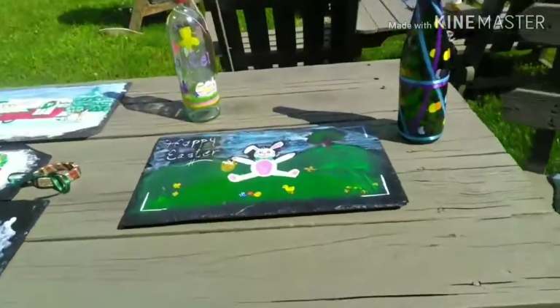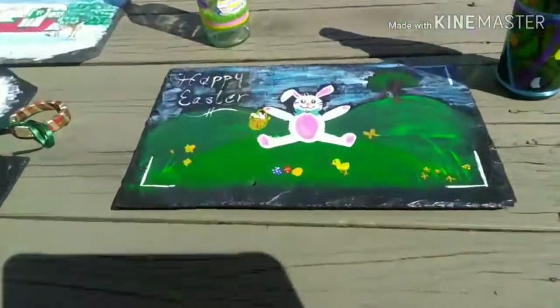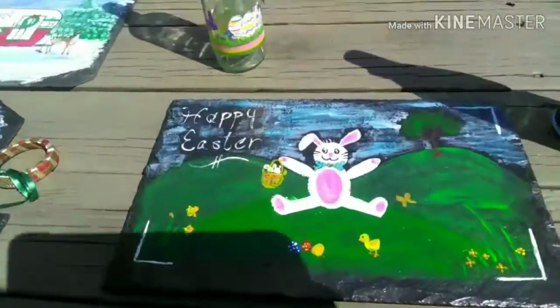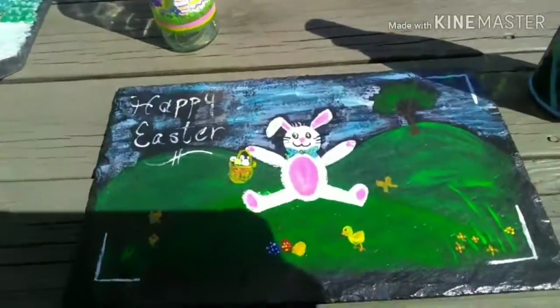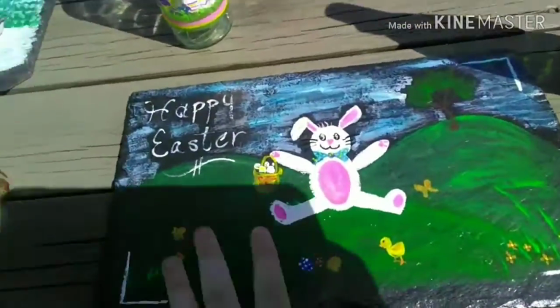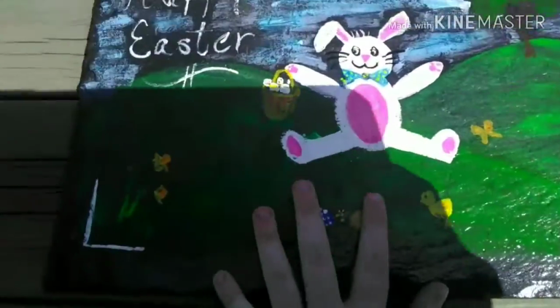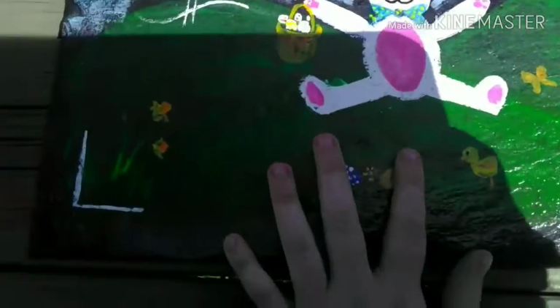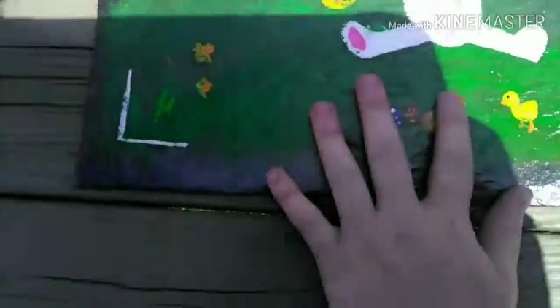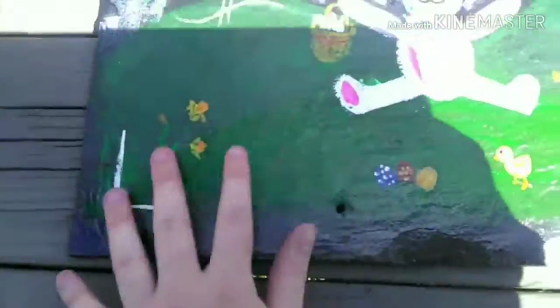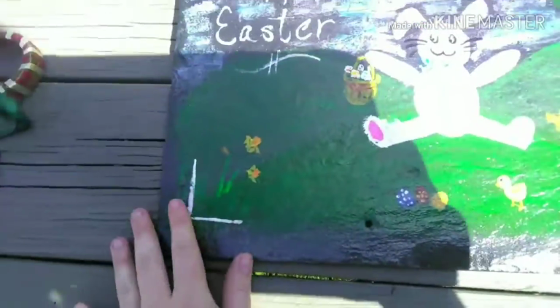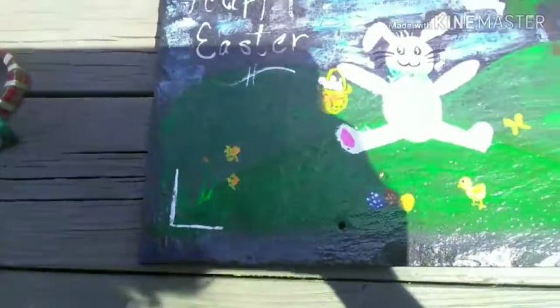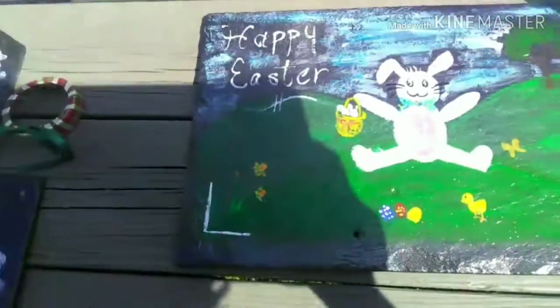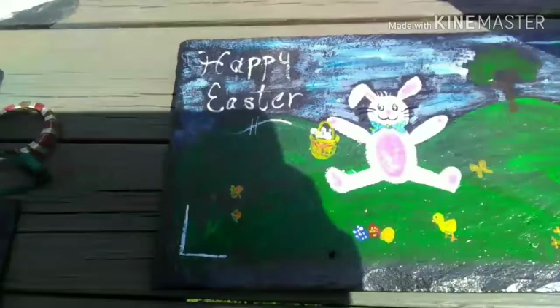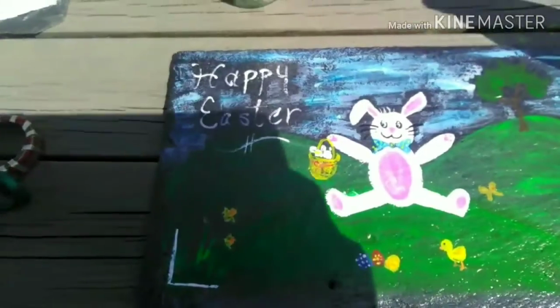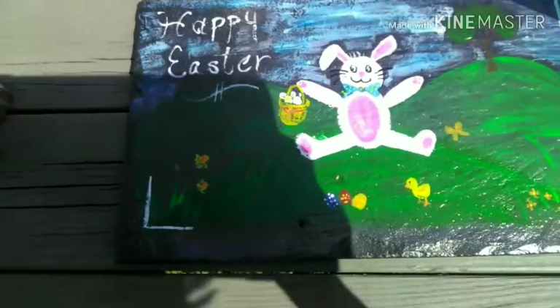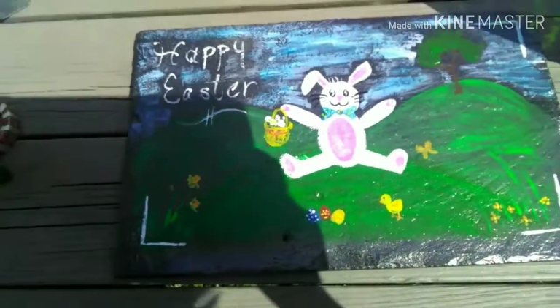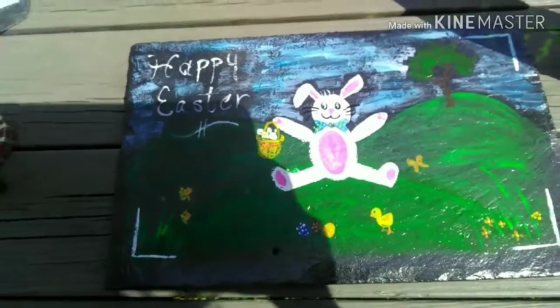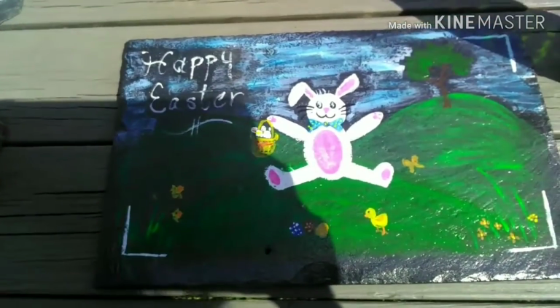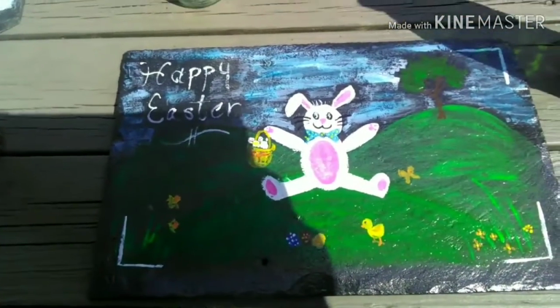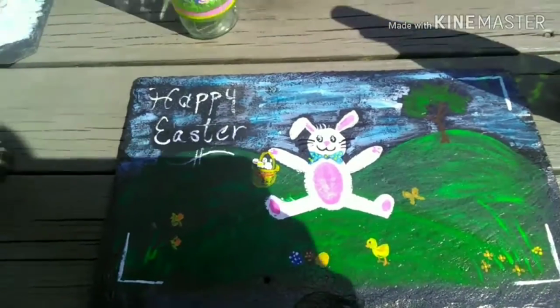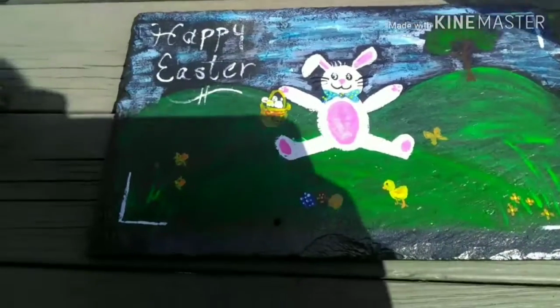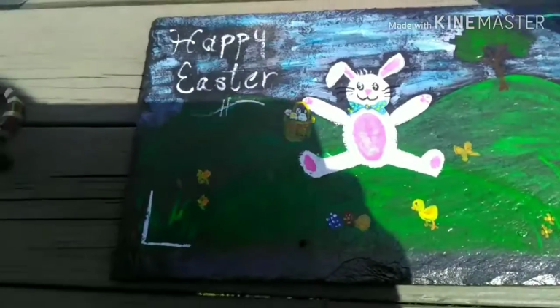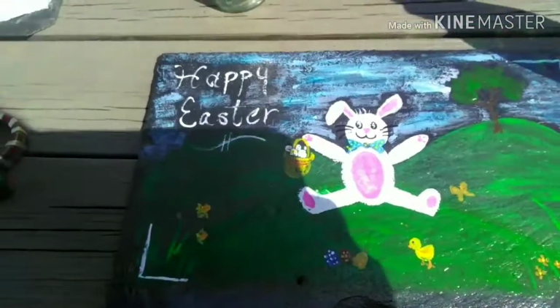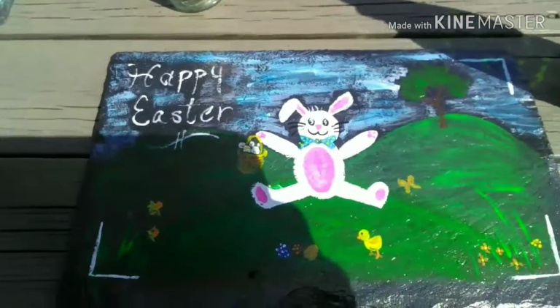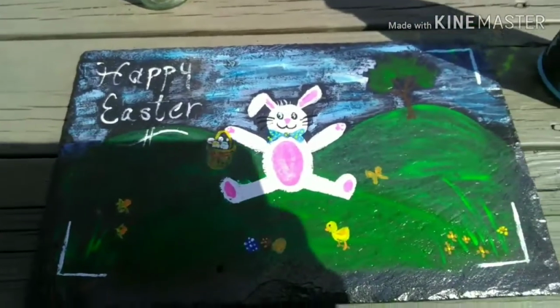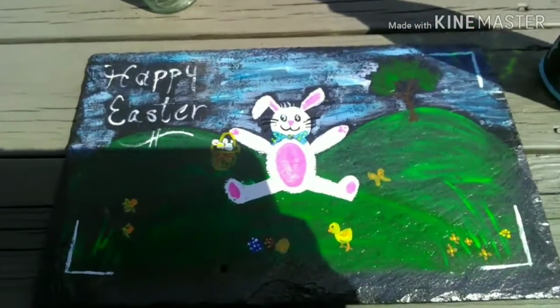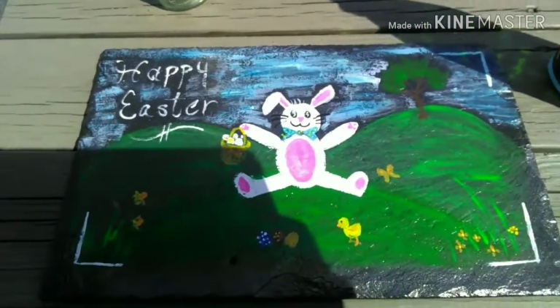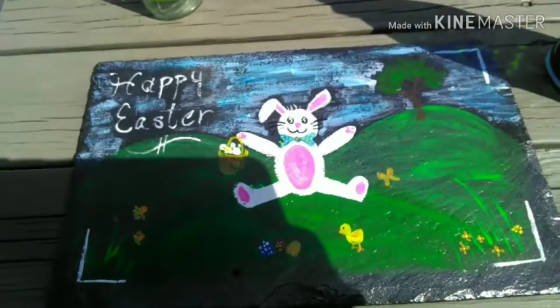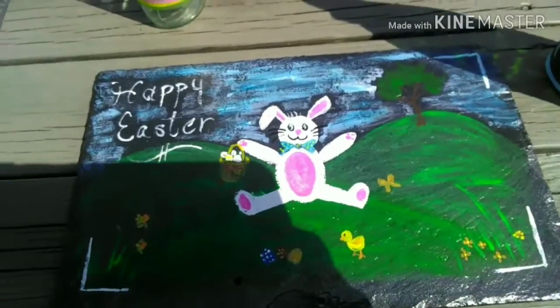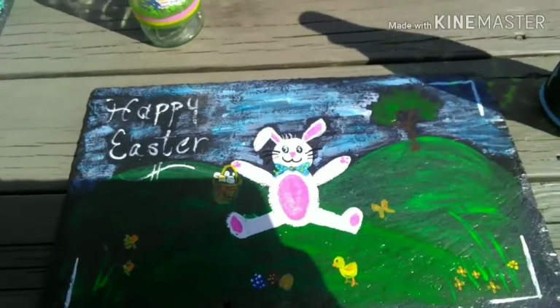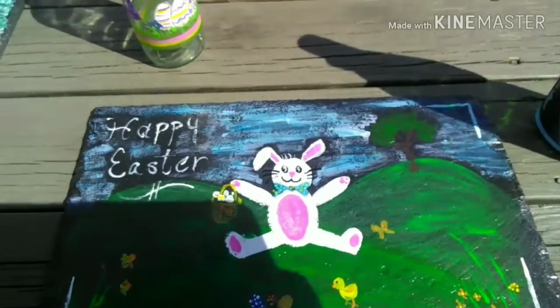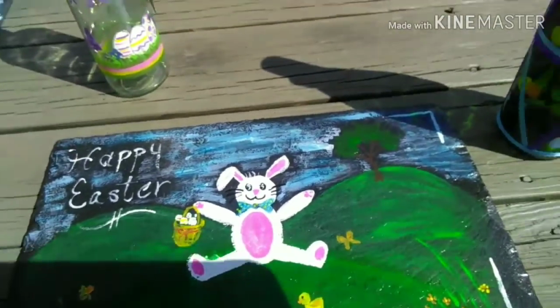First things first, we have Easter. This is a beautiful little Easter bunny slate — it says Happy Easter on it with the bunny in the basket. It would be a great gift for anyone including children. Just be careful because they can be slightly breakable.